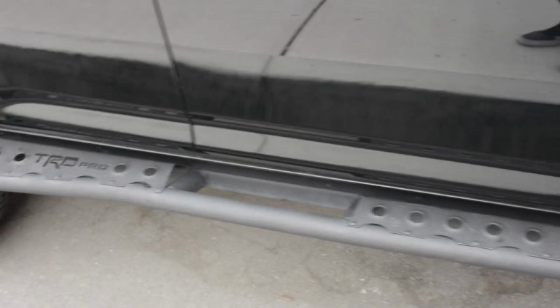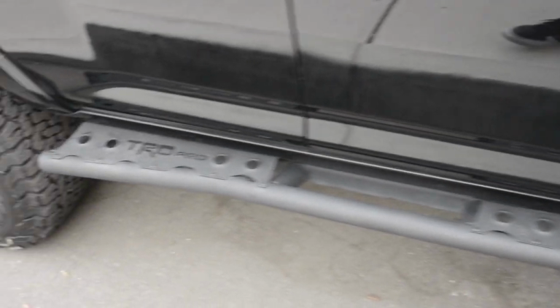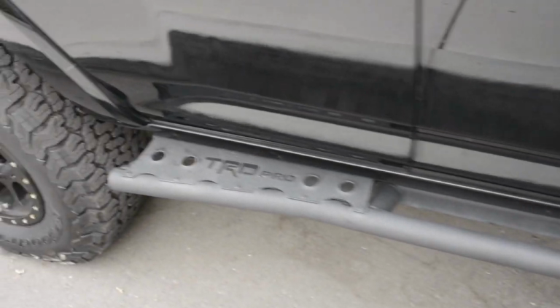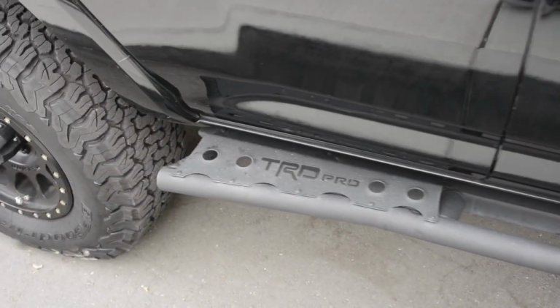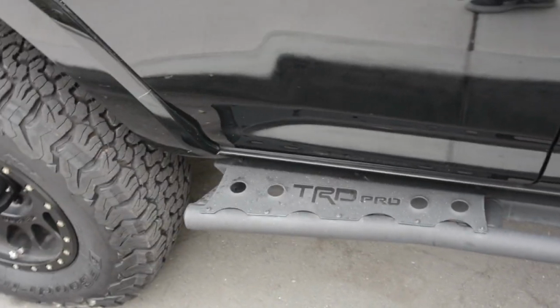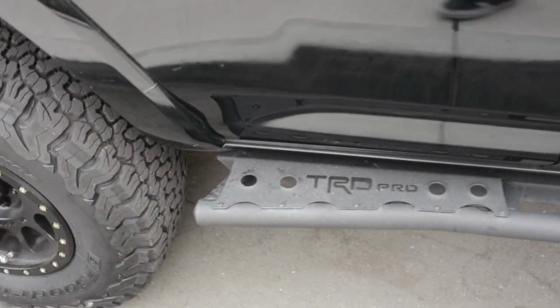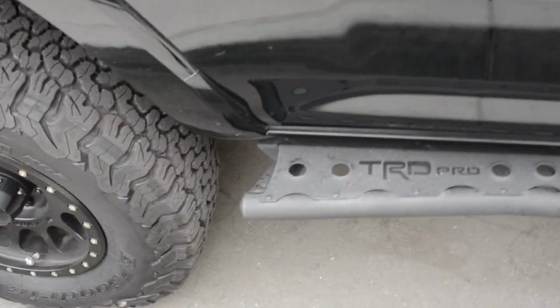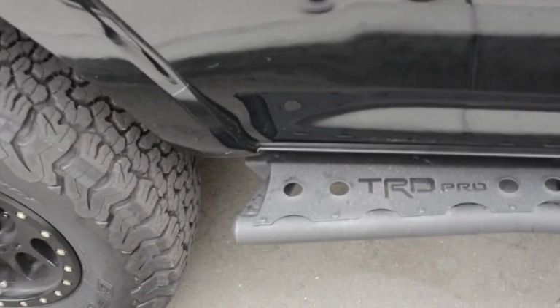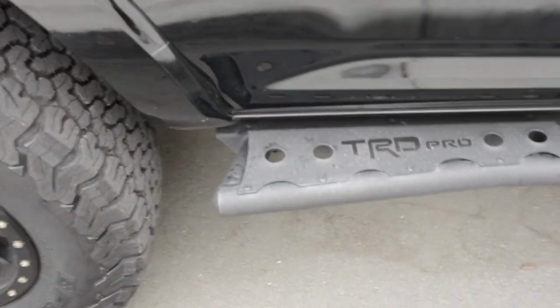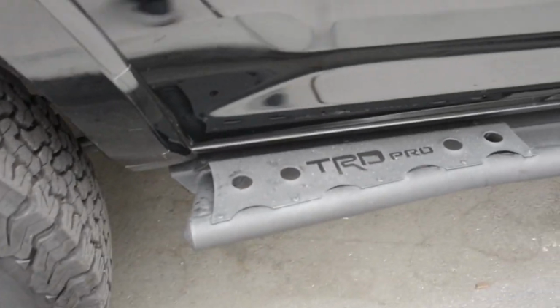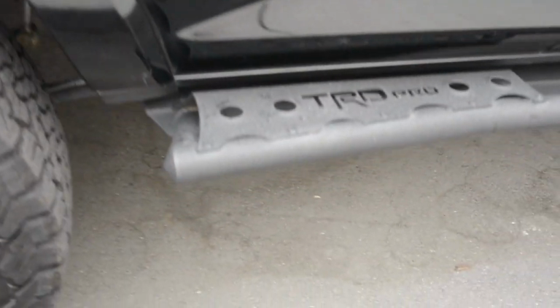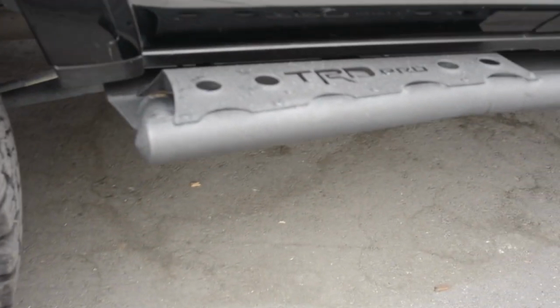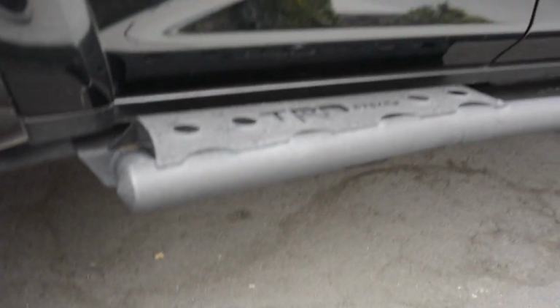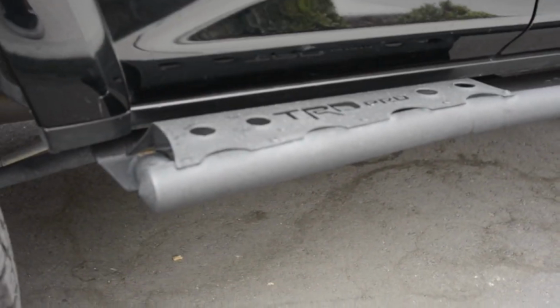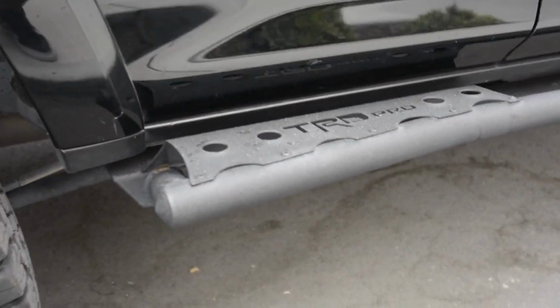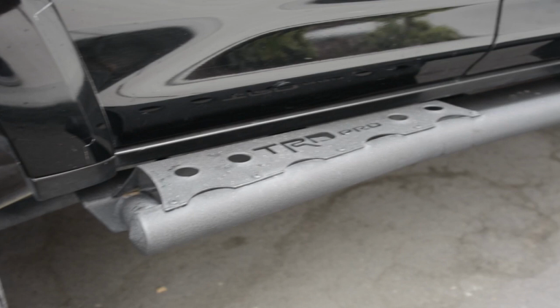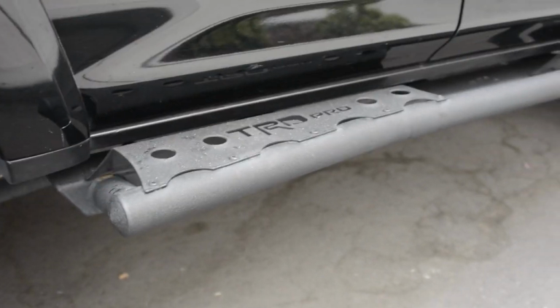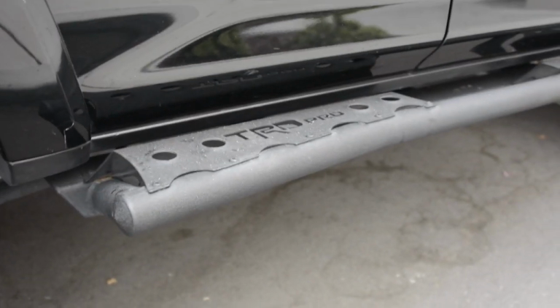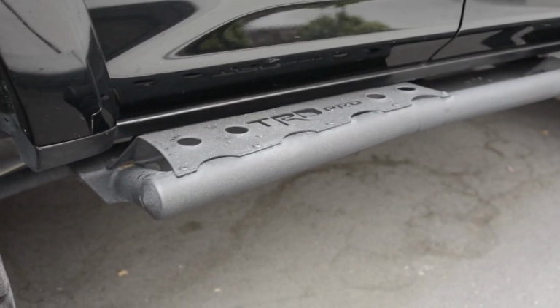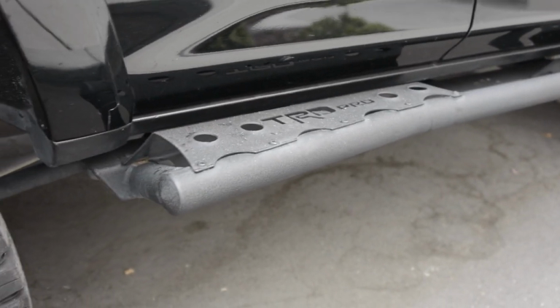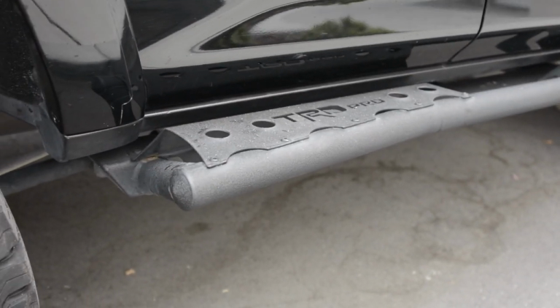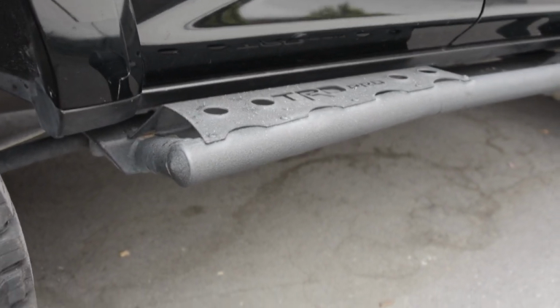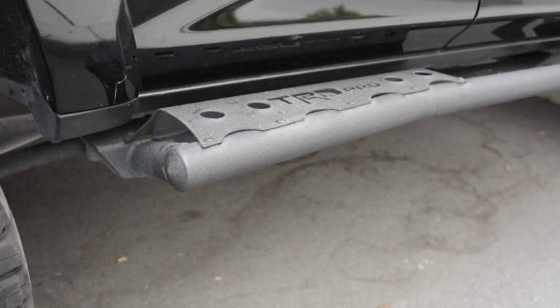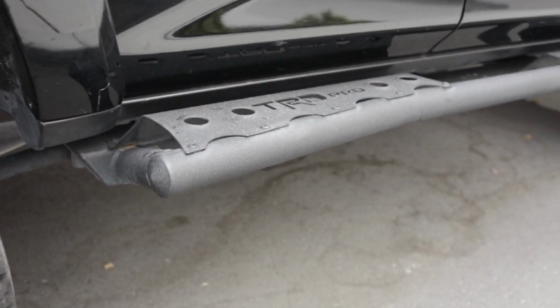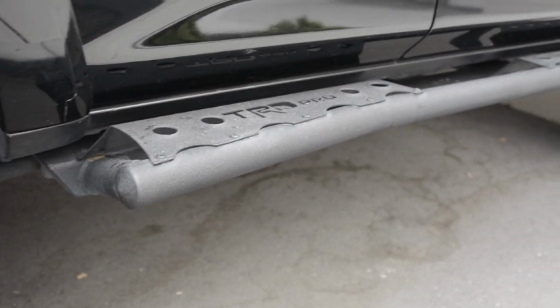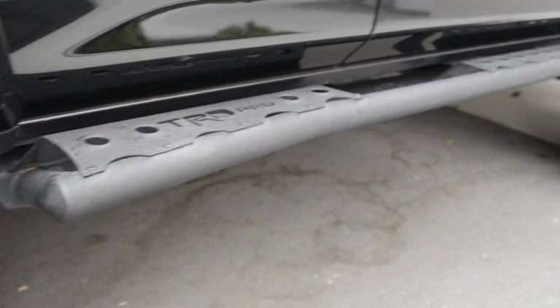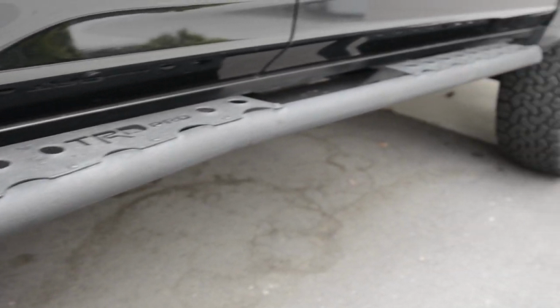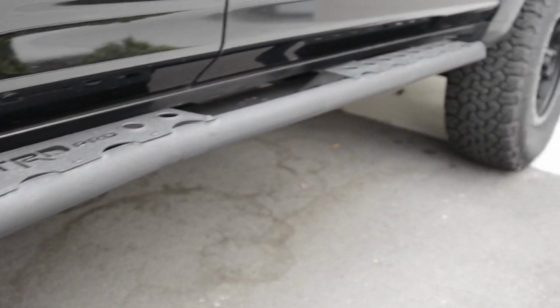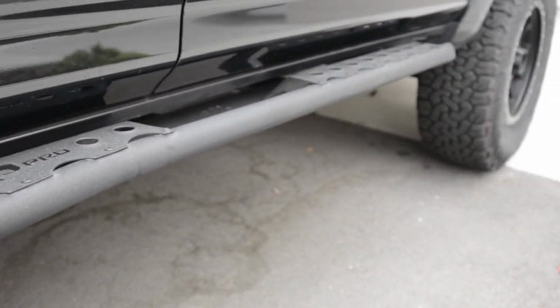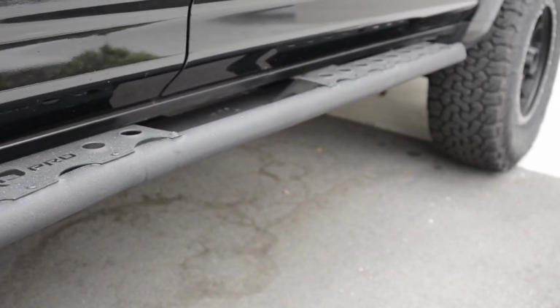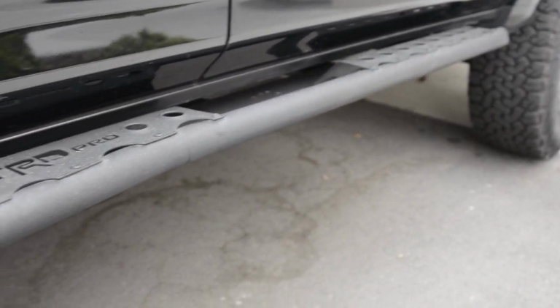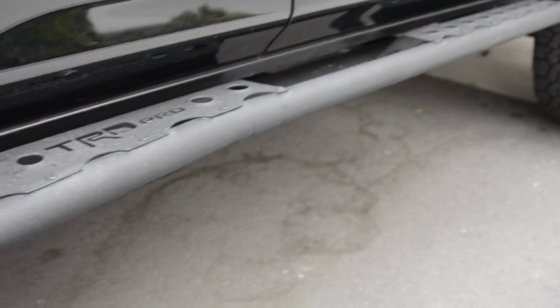Sliders — we've got C4 Fab sliders. These are really sweet, bolt-on, but do a great job.